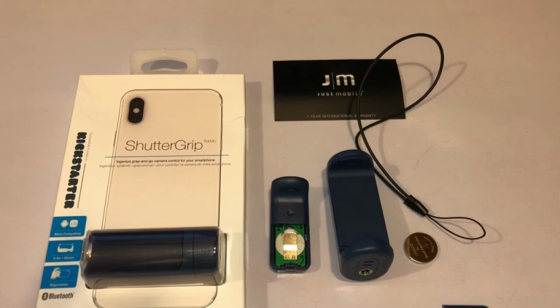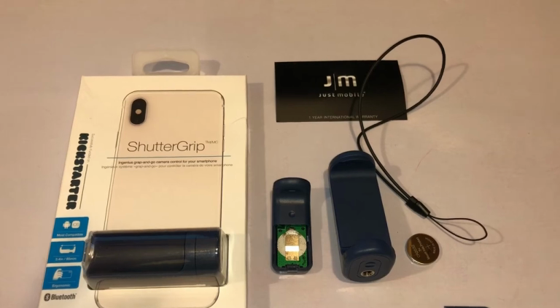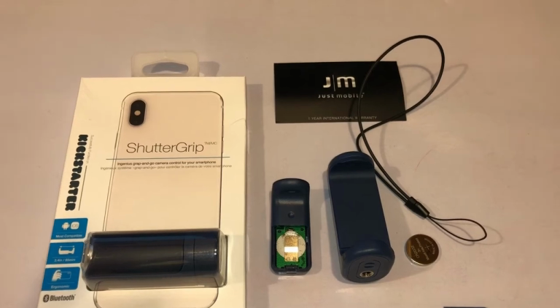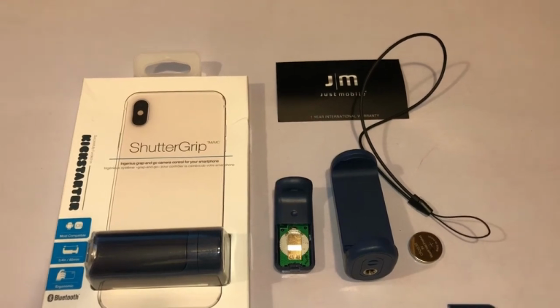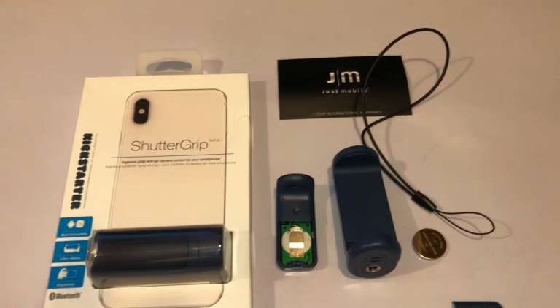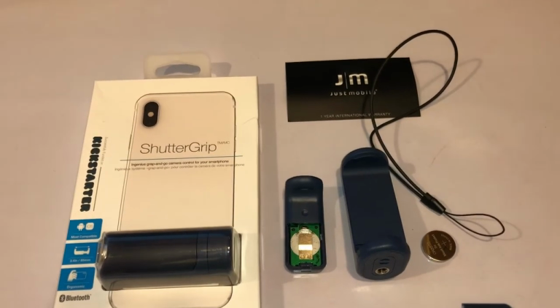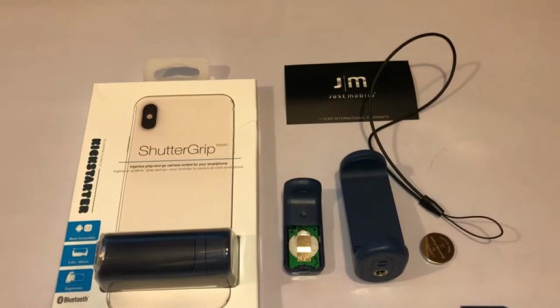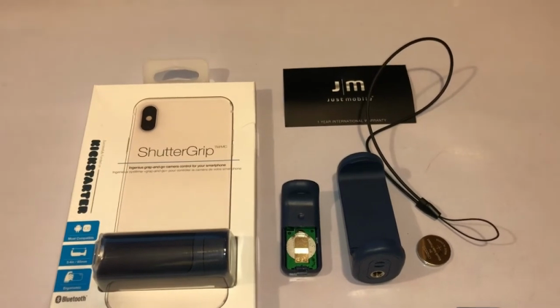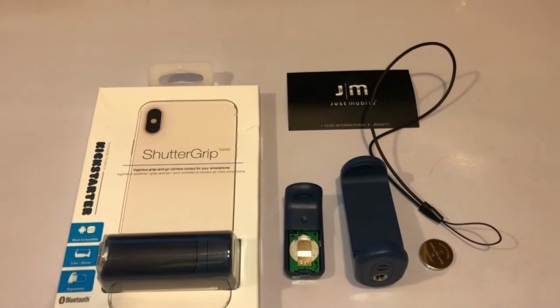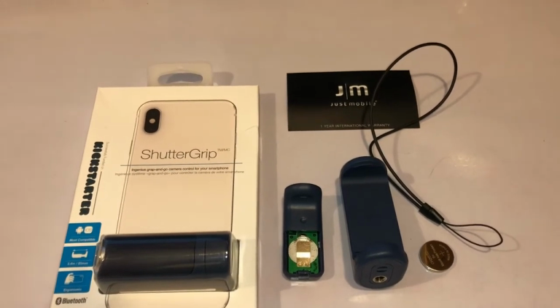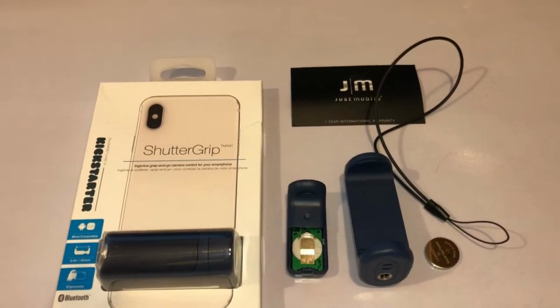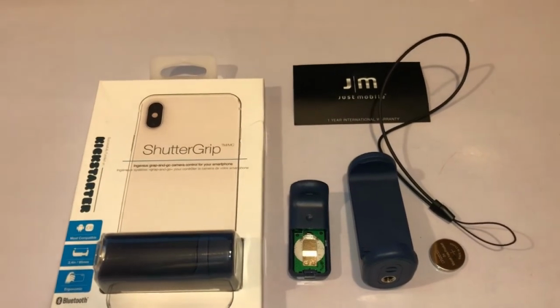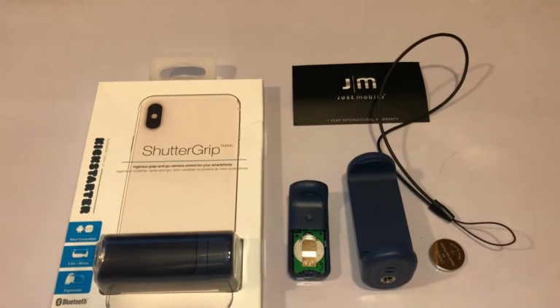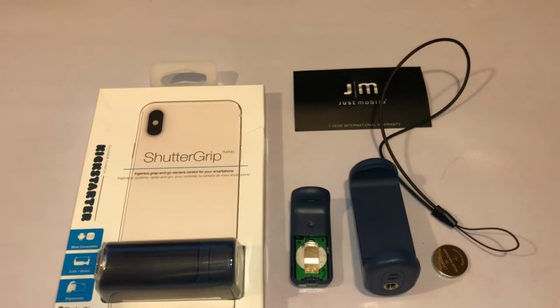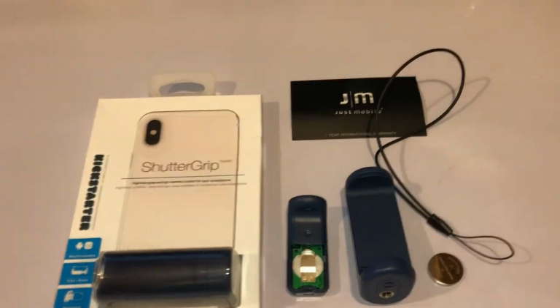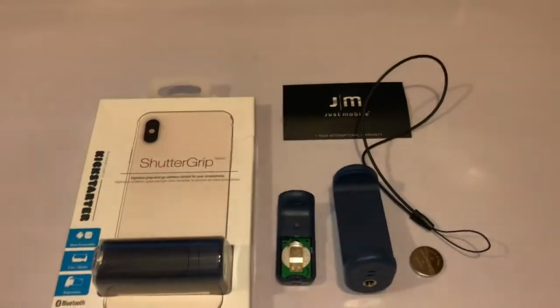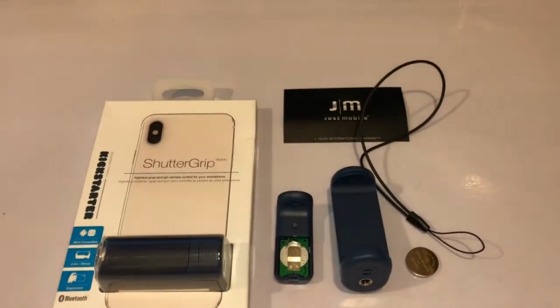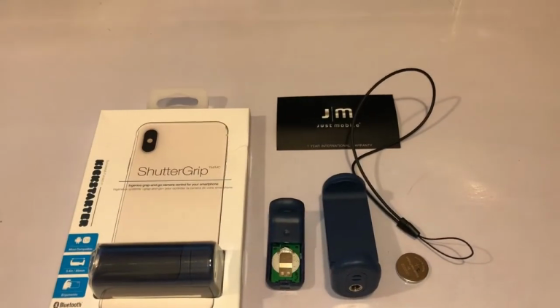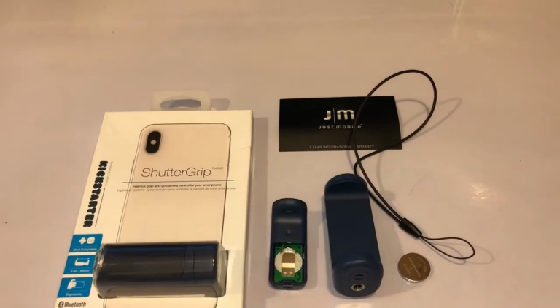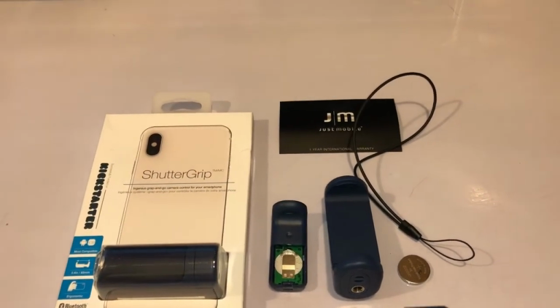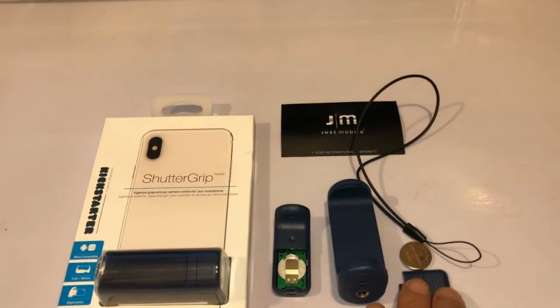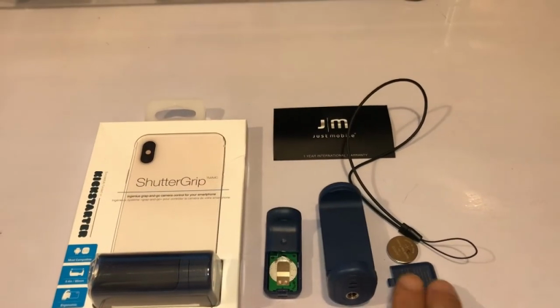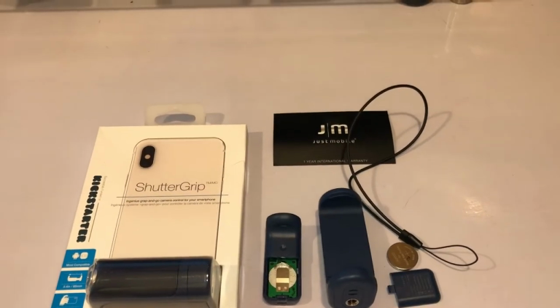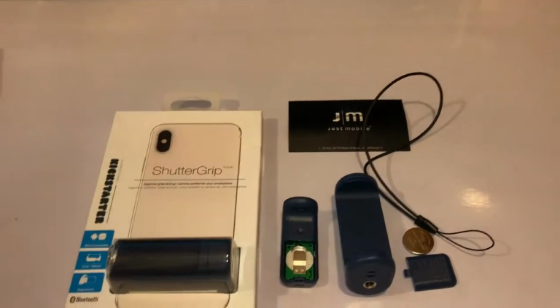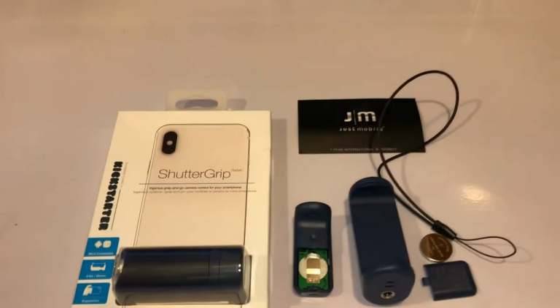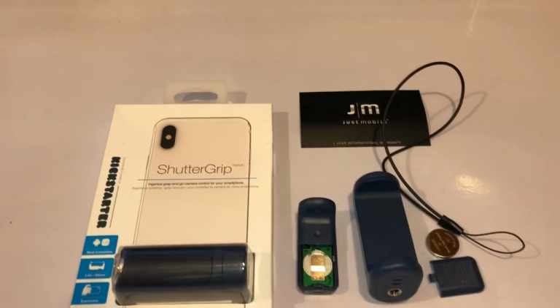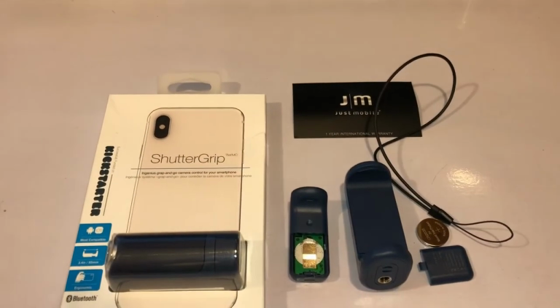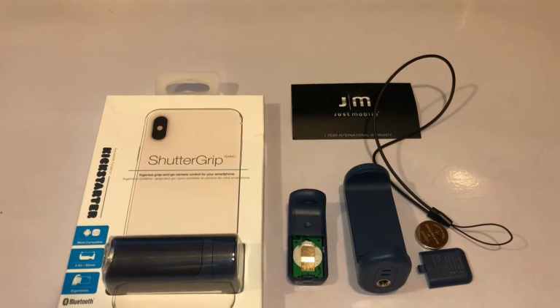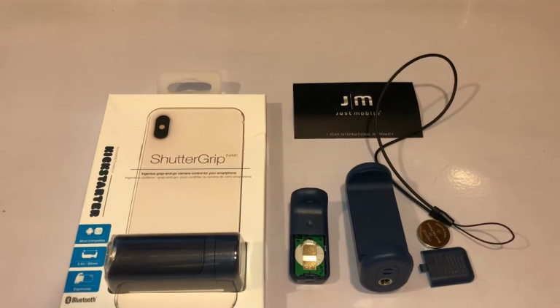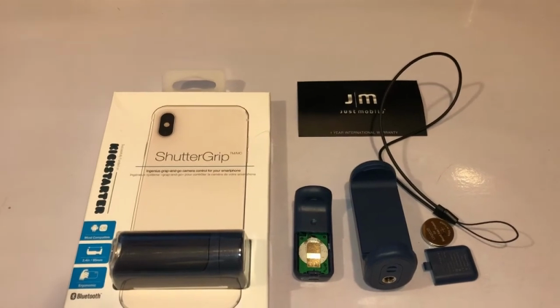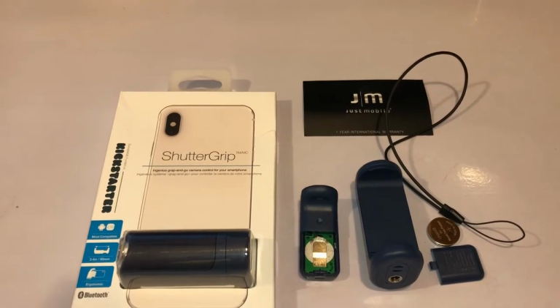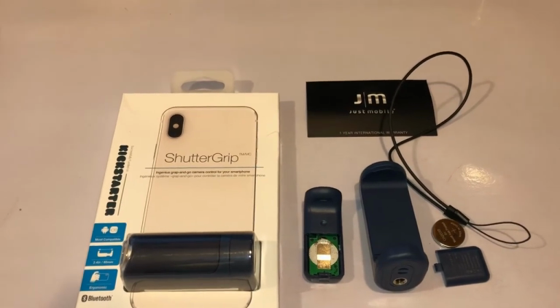Hey Dick and Chad. Love the show, please keep up the great work. Today I bring to you another turn-your-phone-into-a-camera gadget.